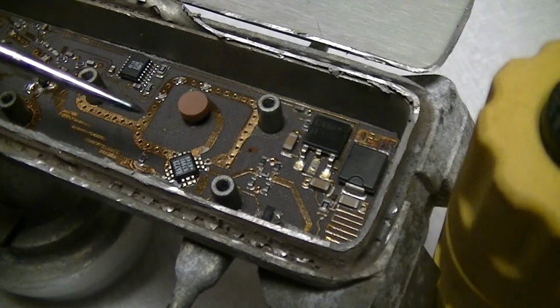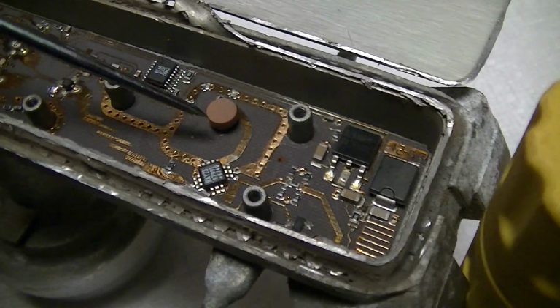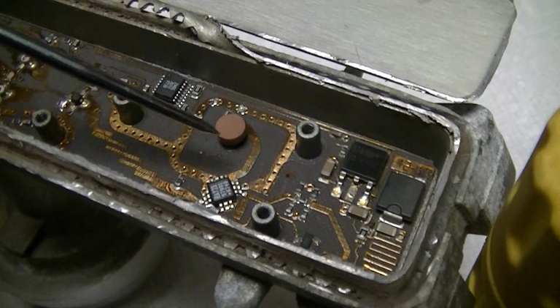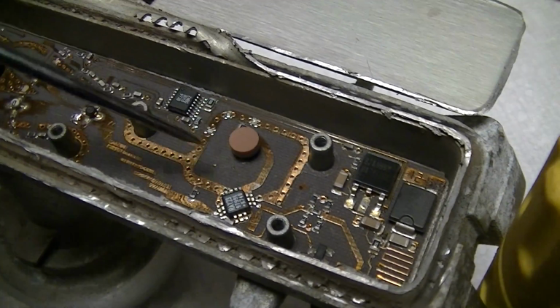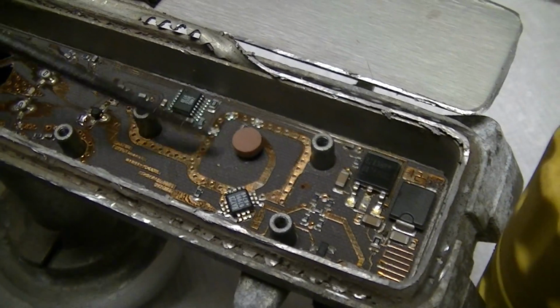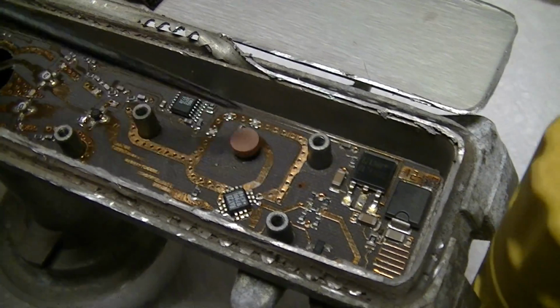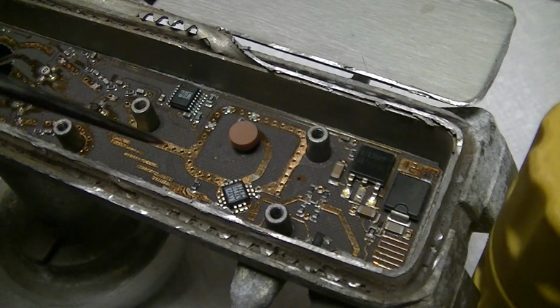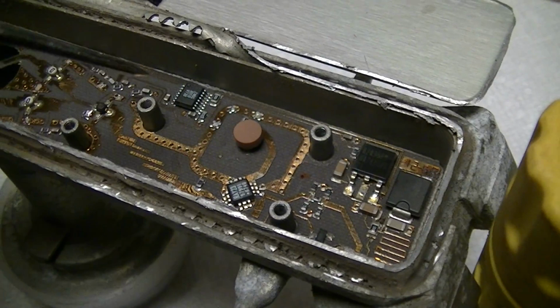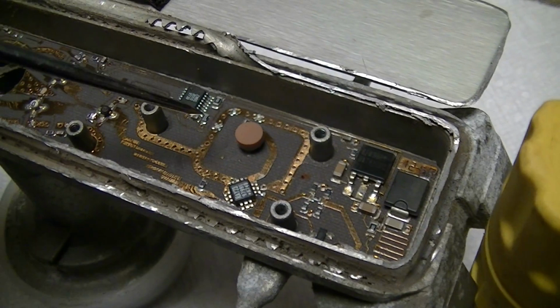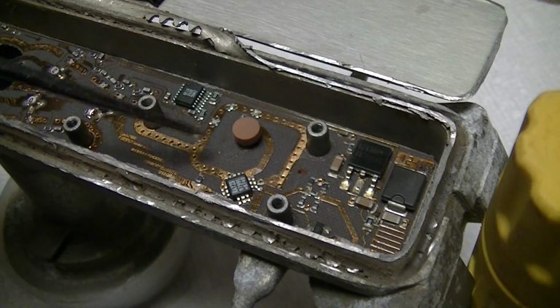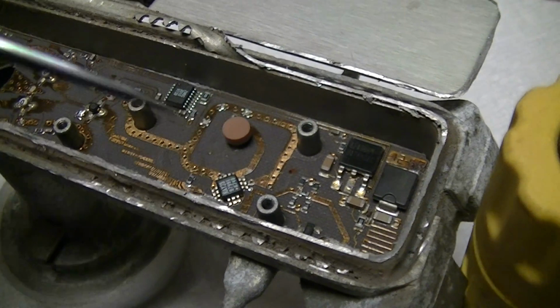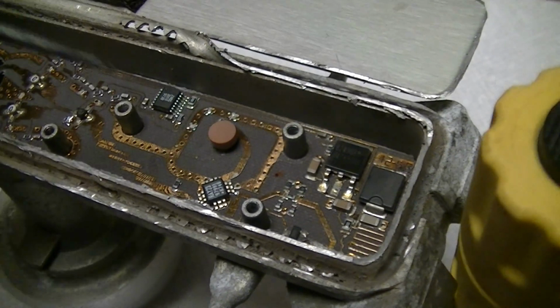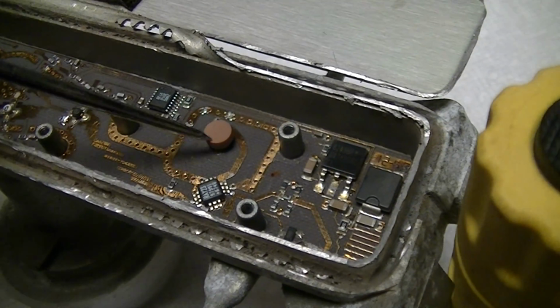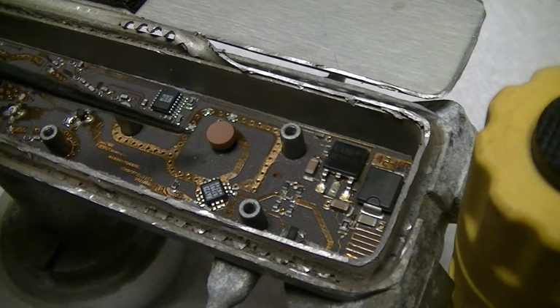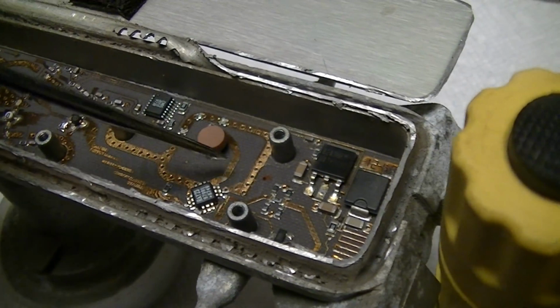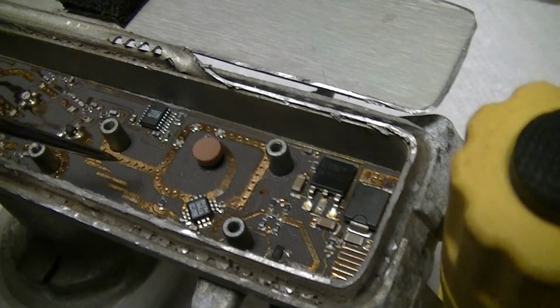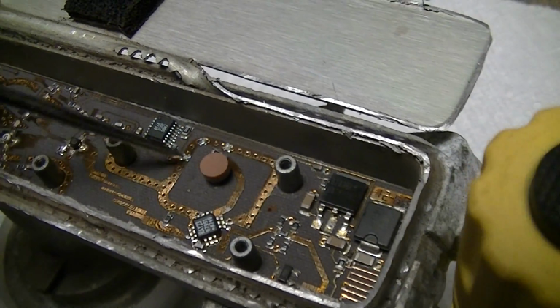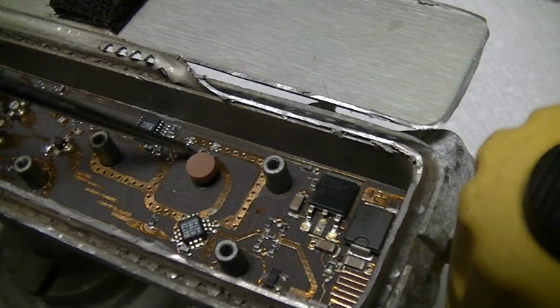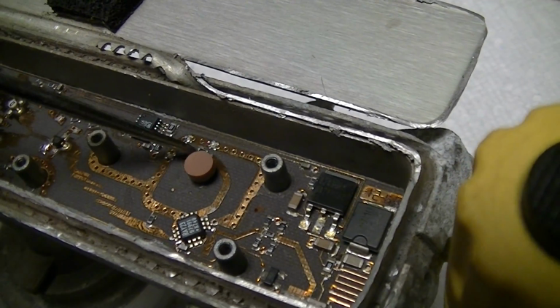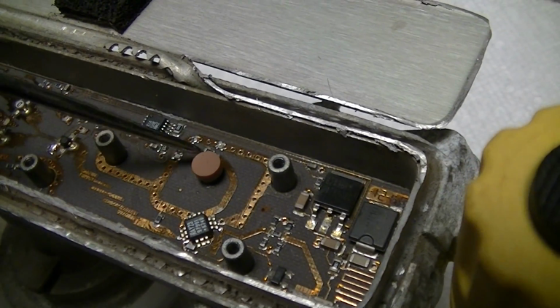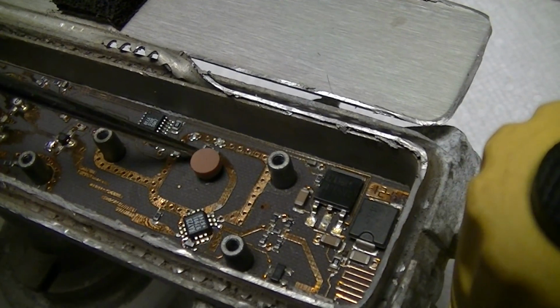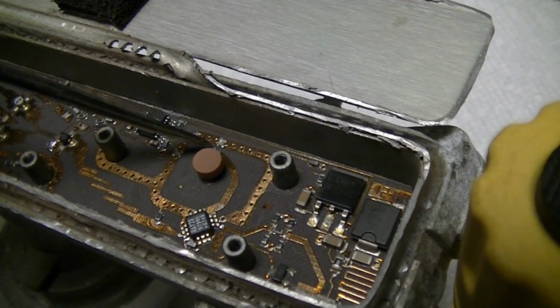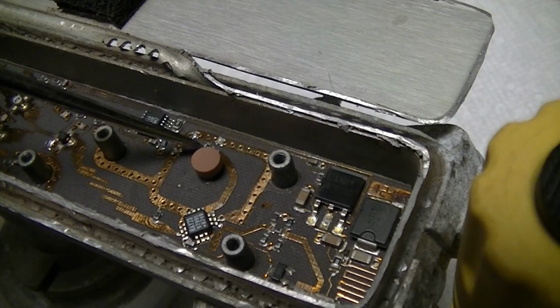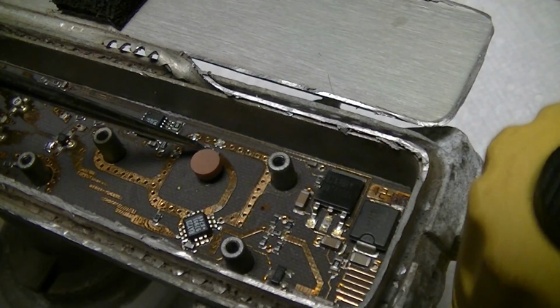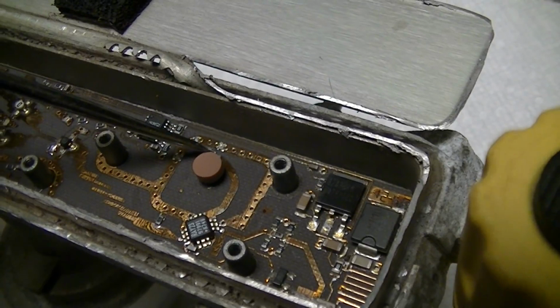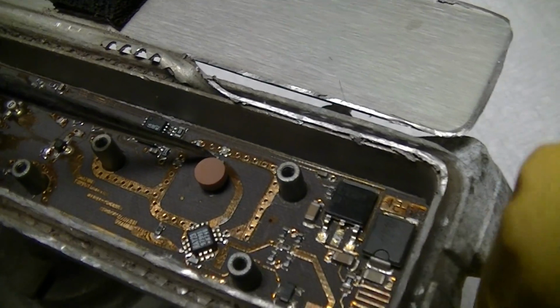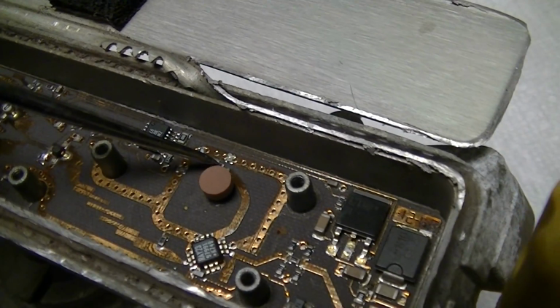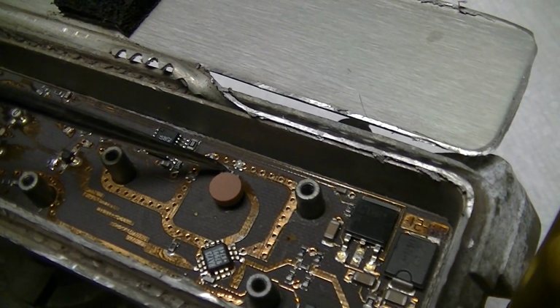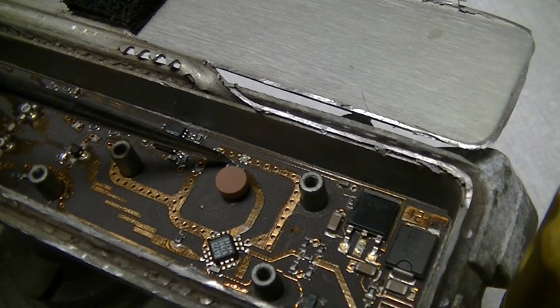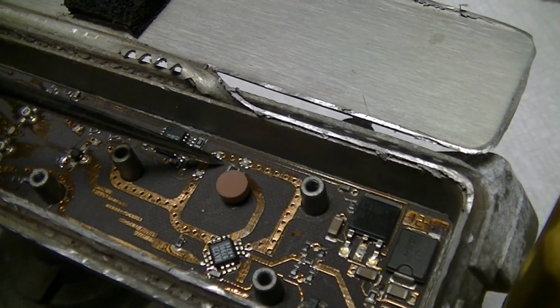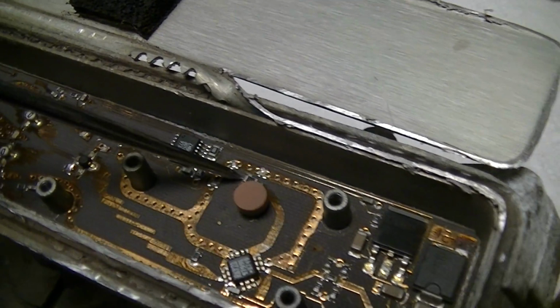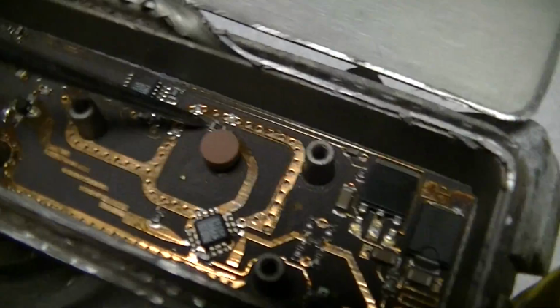This is a dielectric resonant oscillator, or DRO, and there's what I think is a 51-ohm resistor right there.